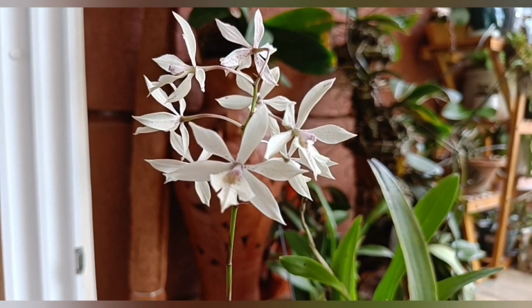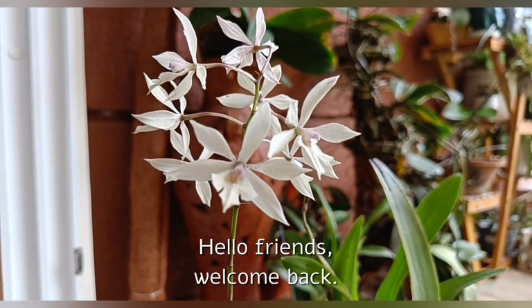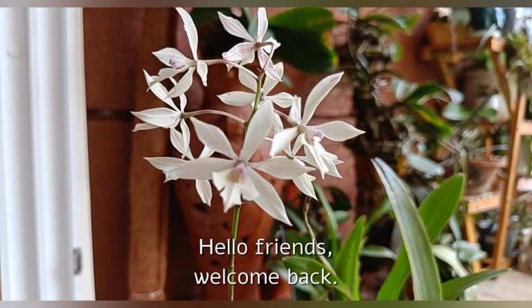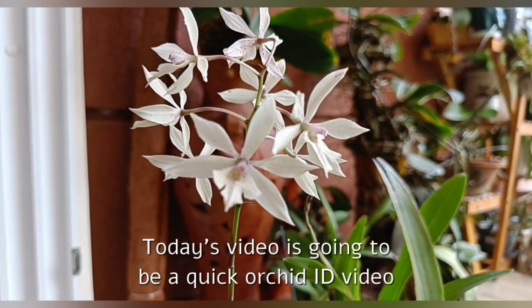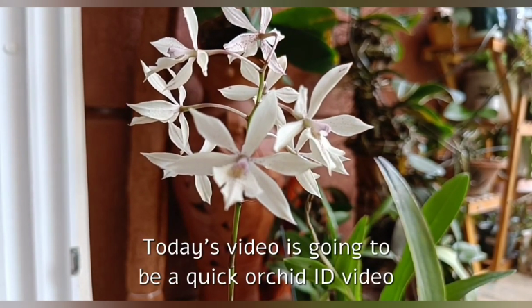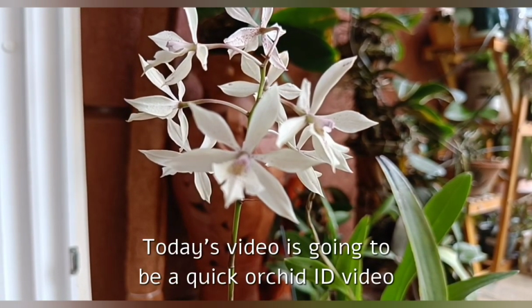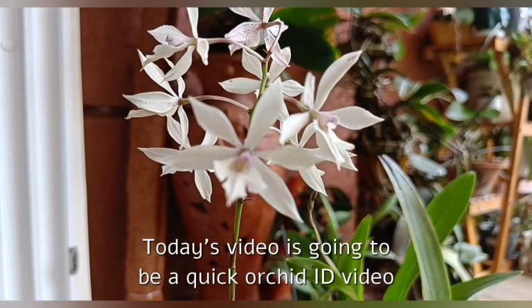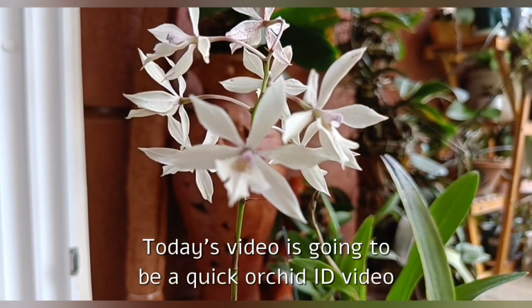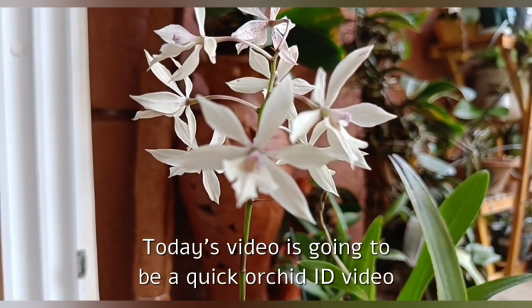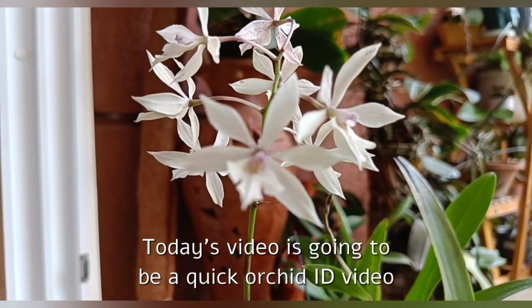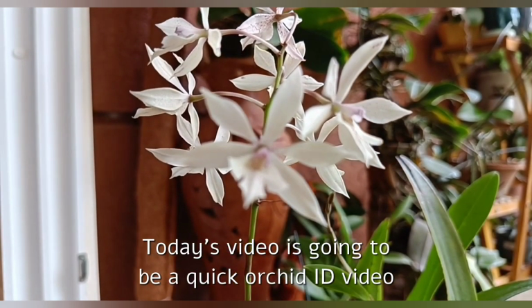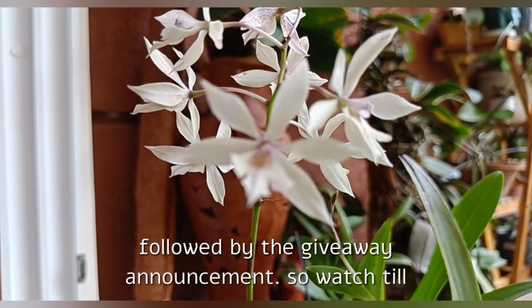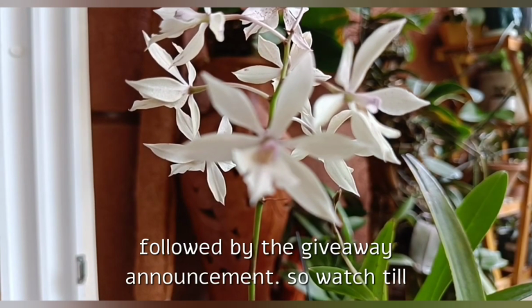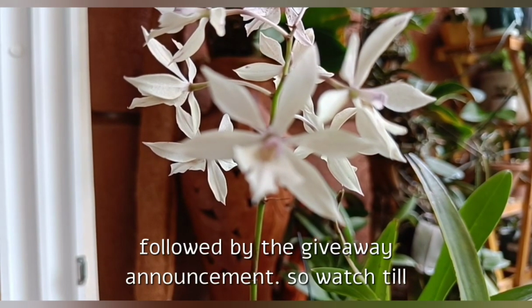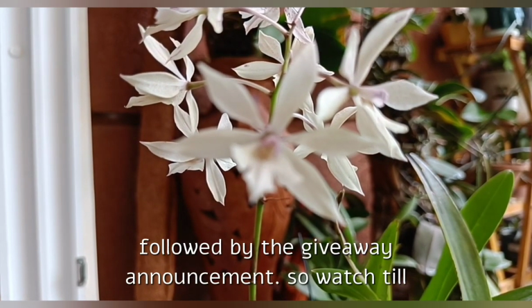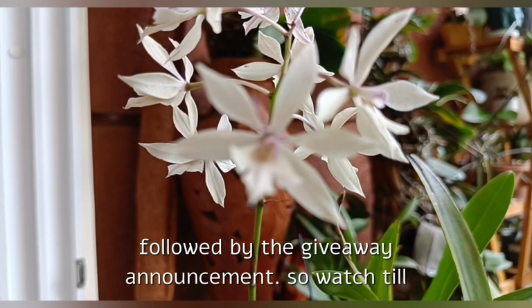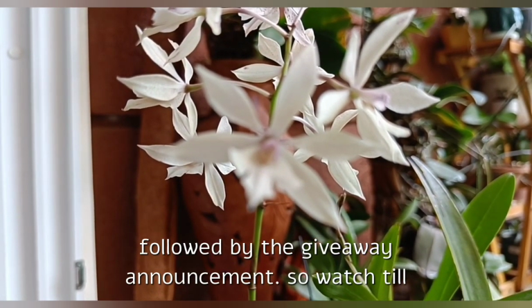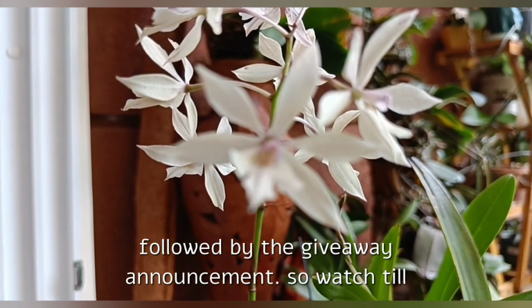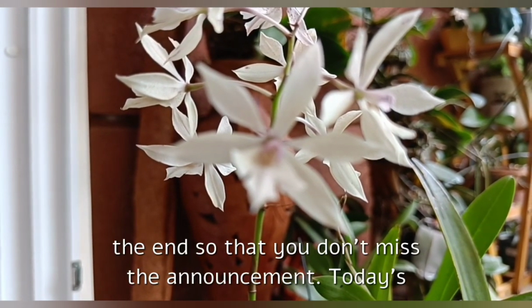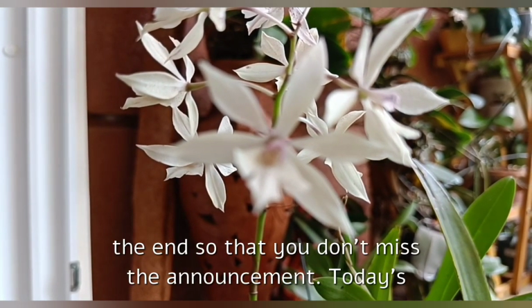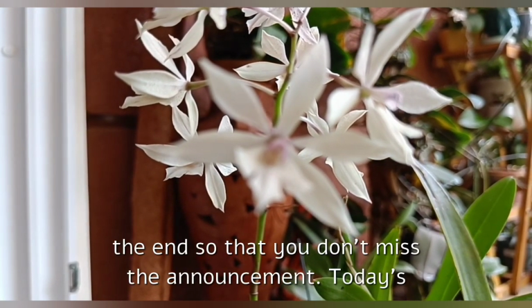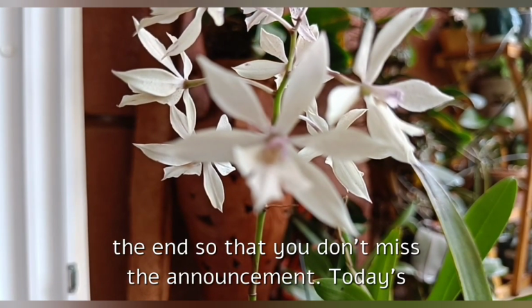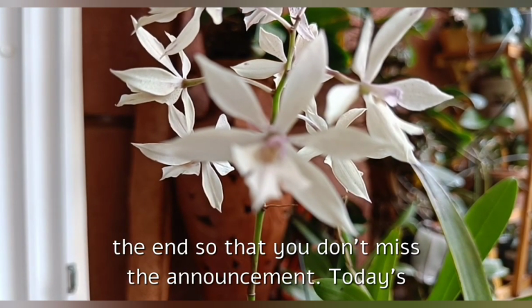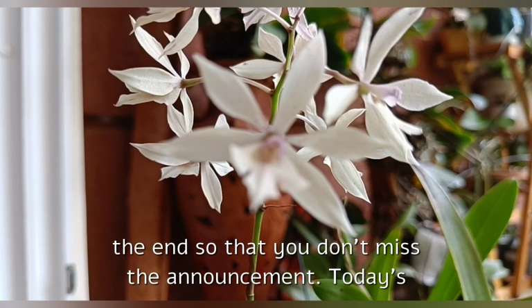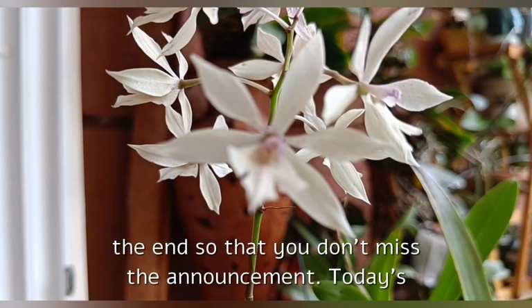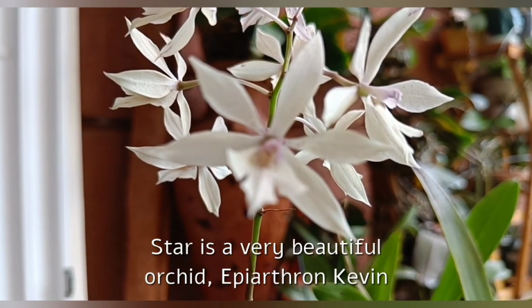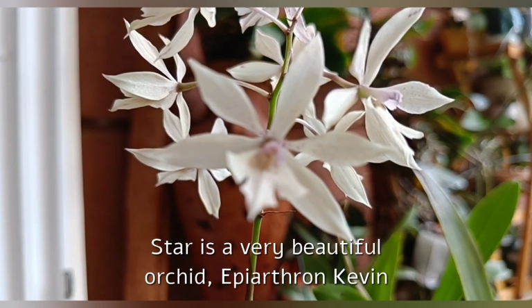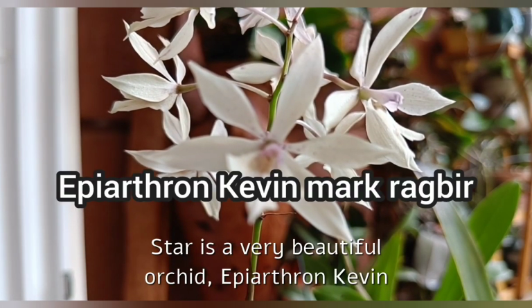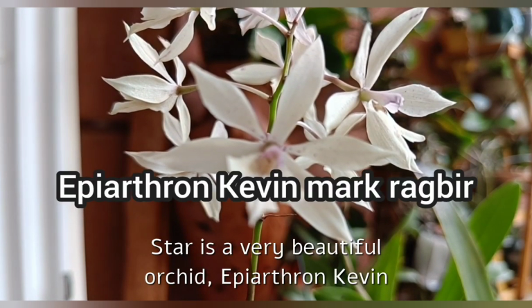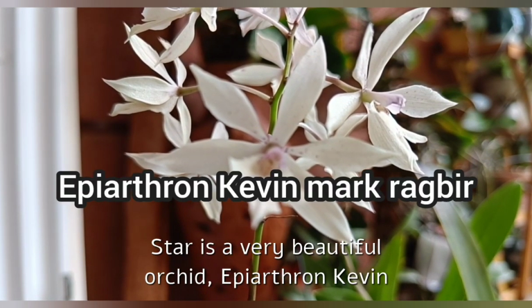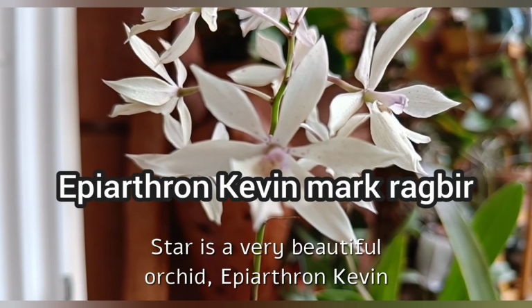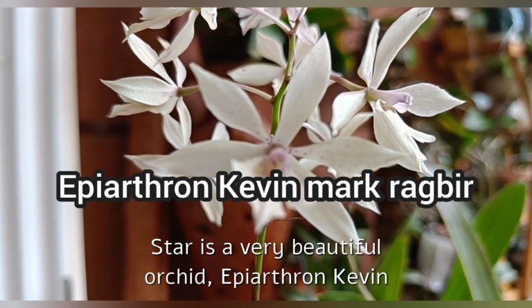Hello friends, welcome back. Today's video is going to be a quick orchid ID video followed by the giveaway announcement, so watch till the end so that you don't miss the announcement. Today's star is a very beautiful orchid: Epiarthran.